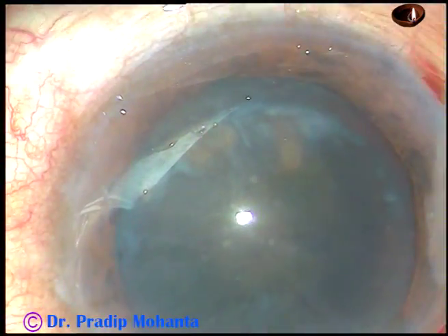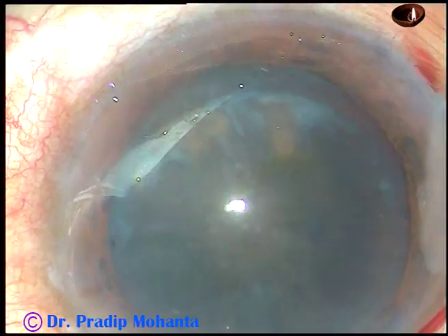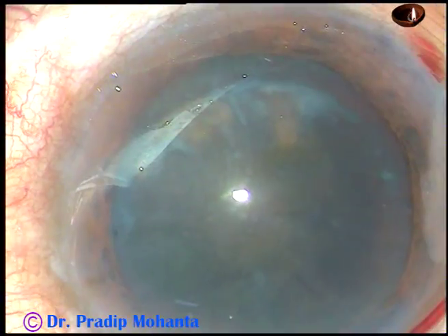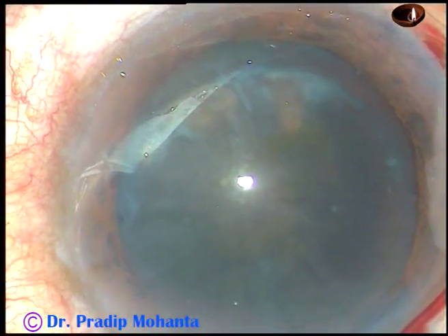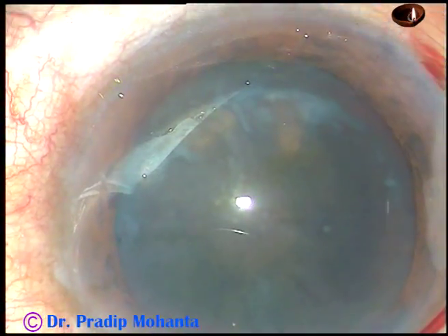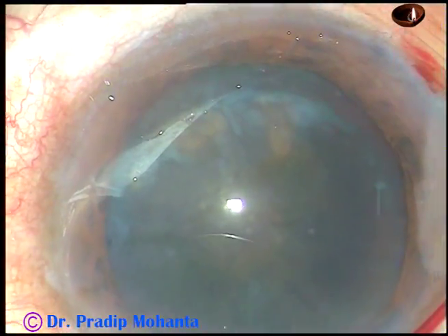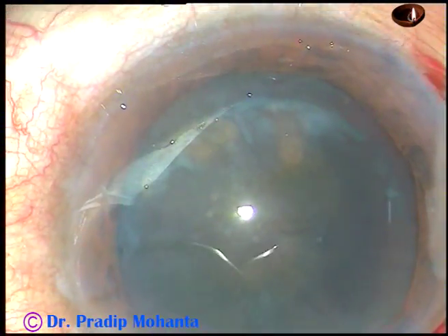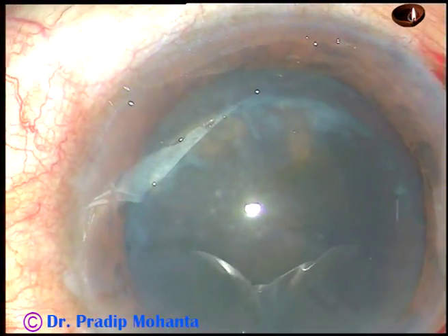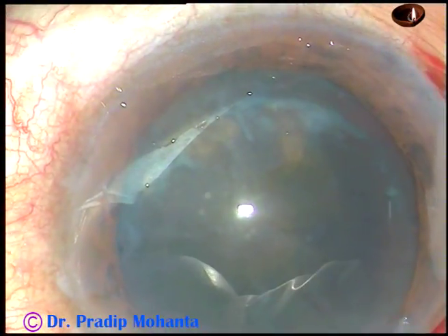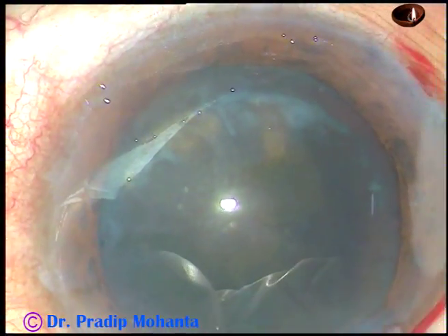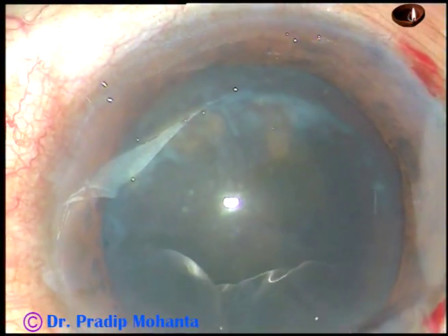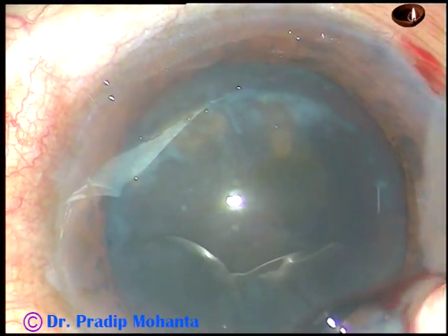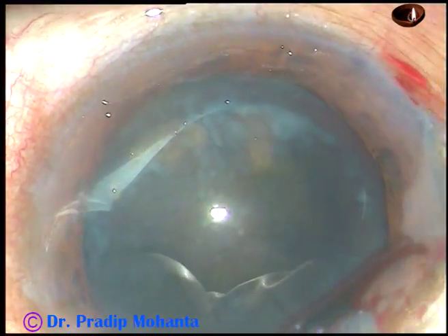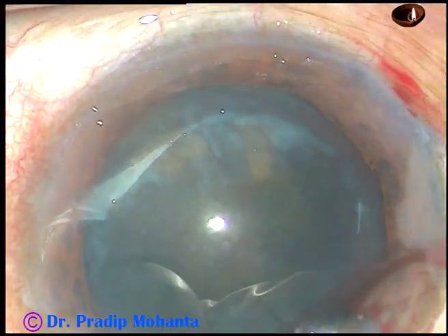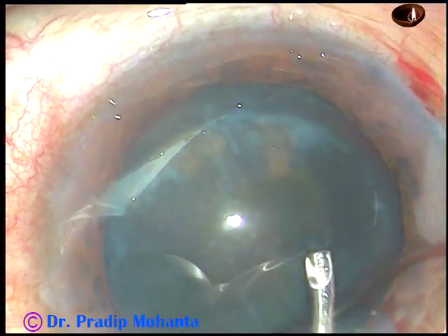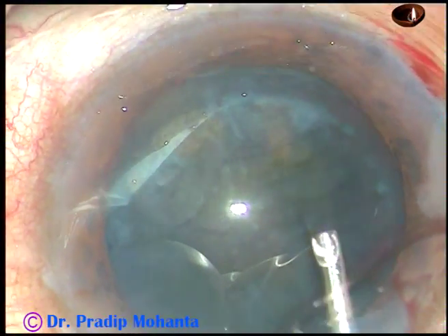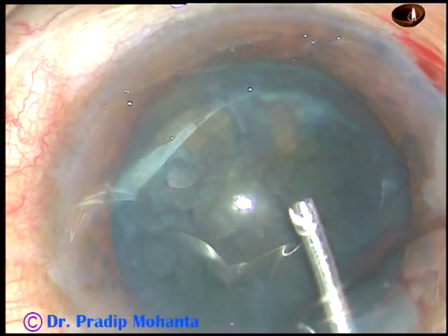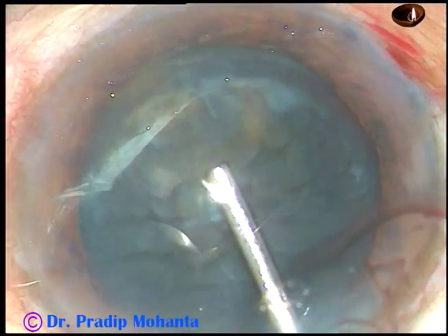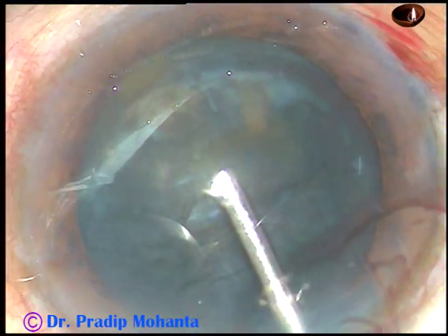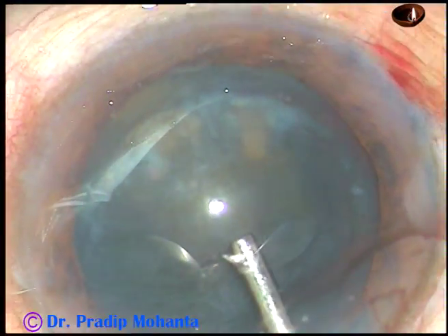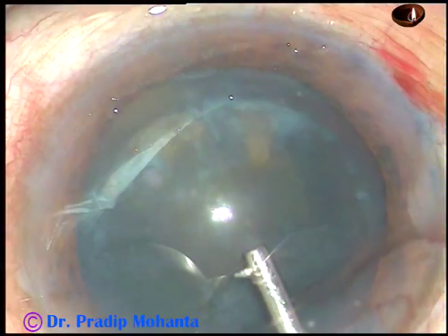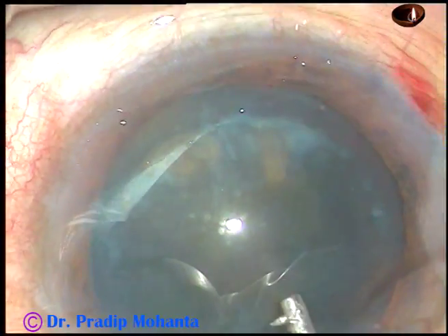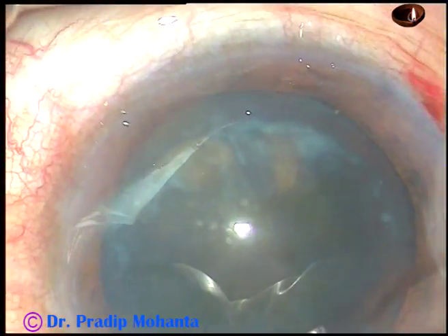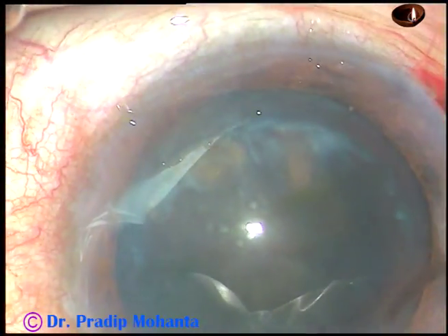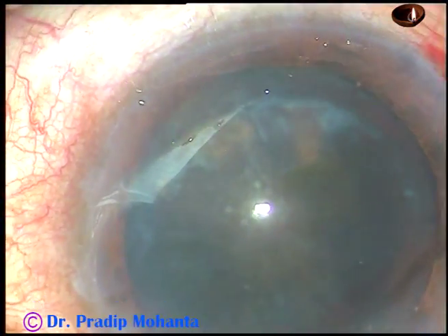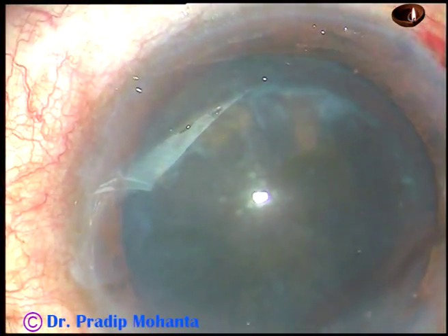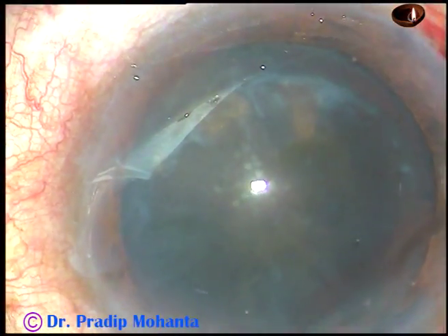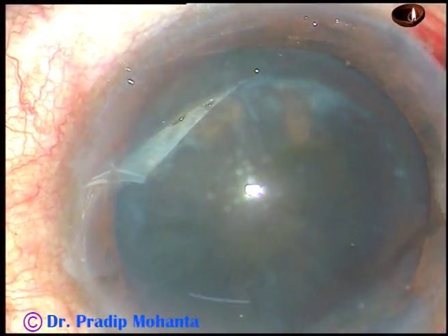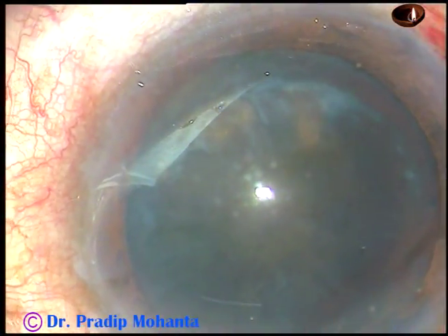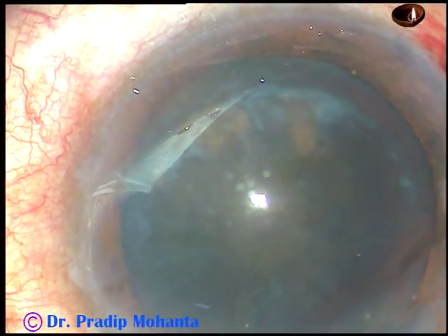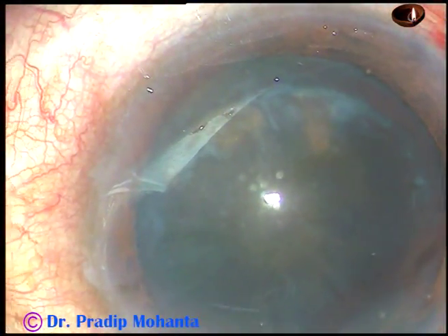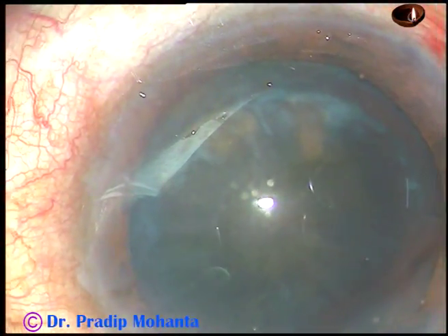And now, viscoelastic substance is injected into the anterior chamber. And now, the capsulorhexis is to be done.